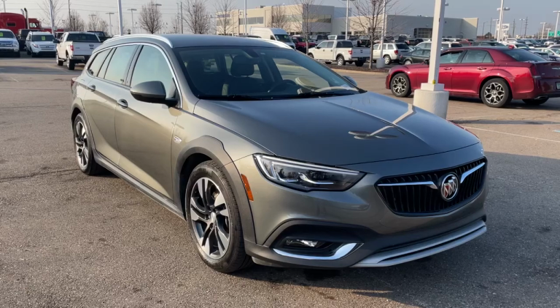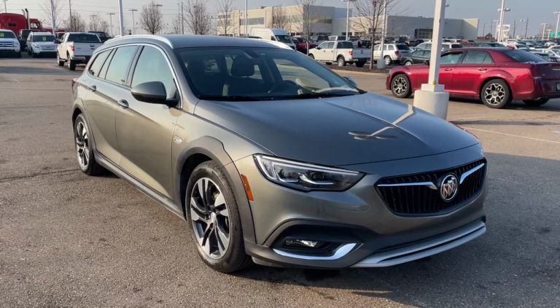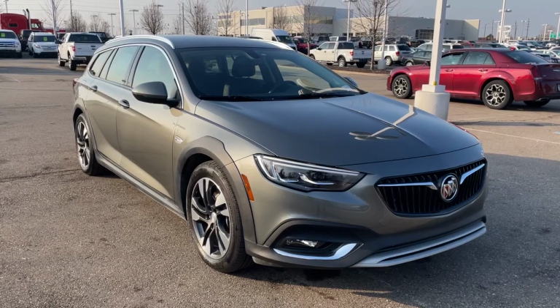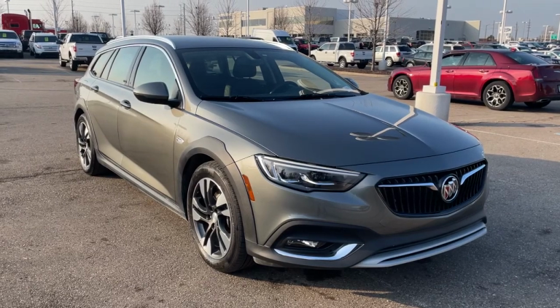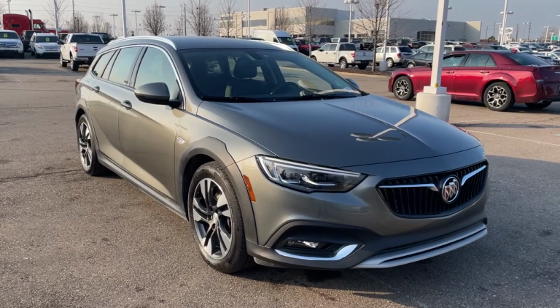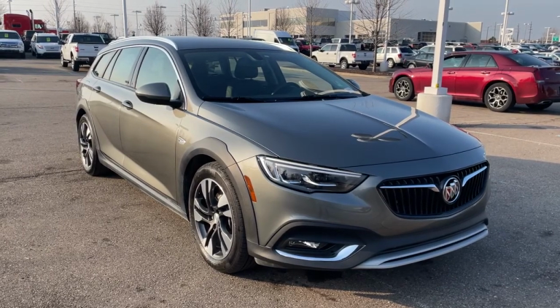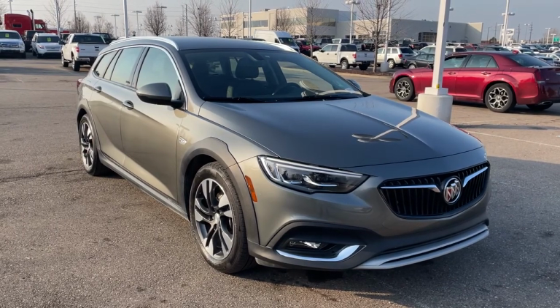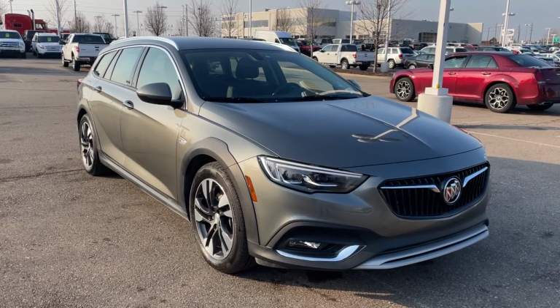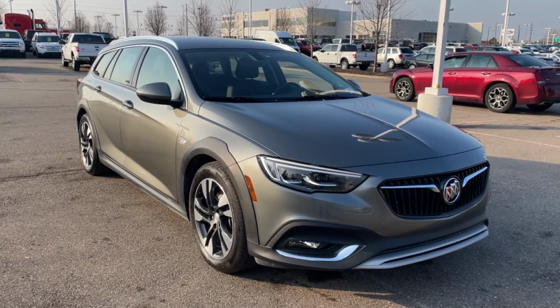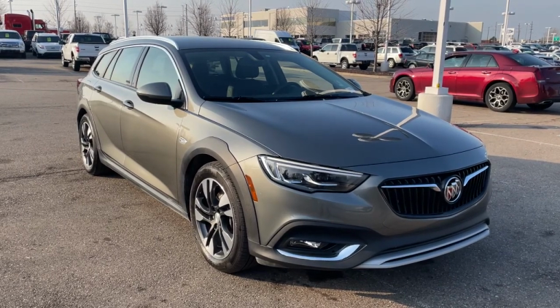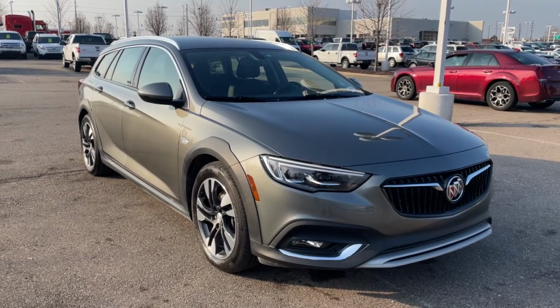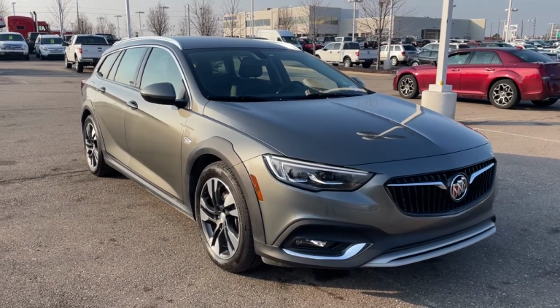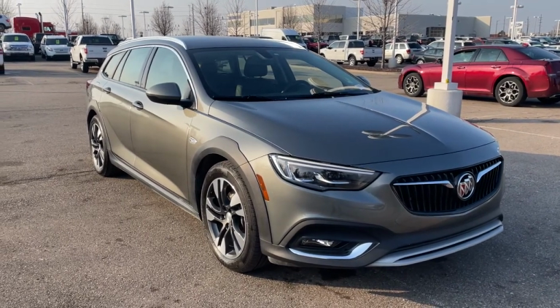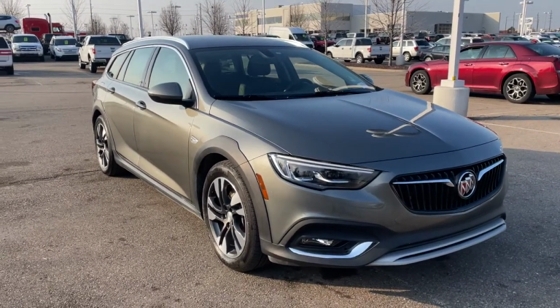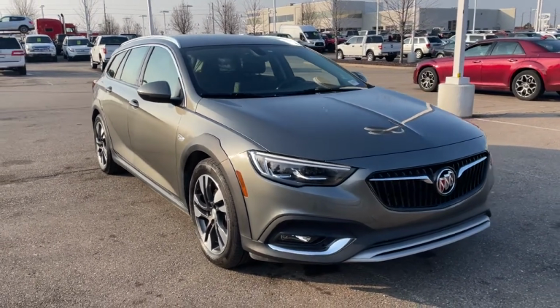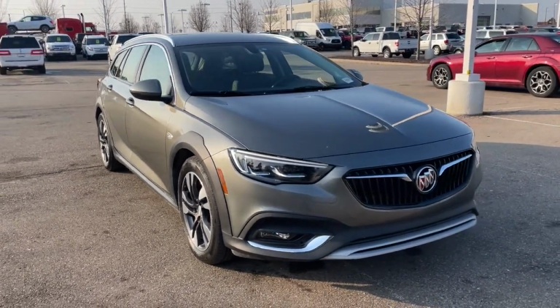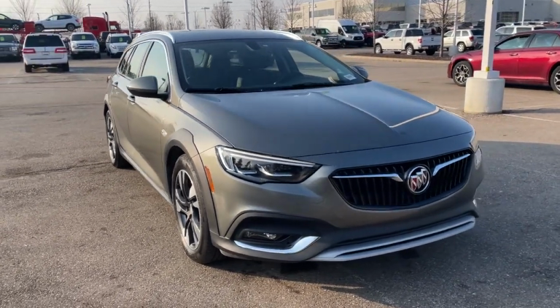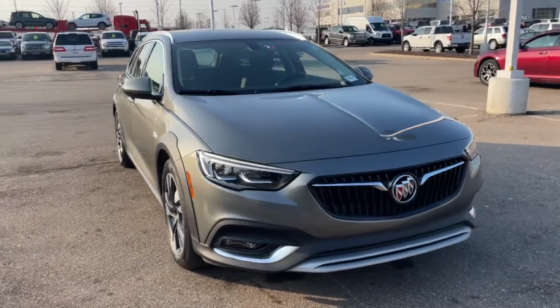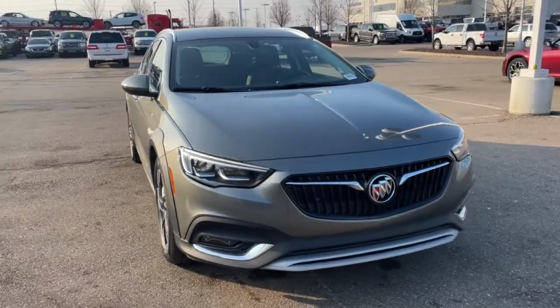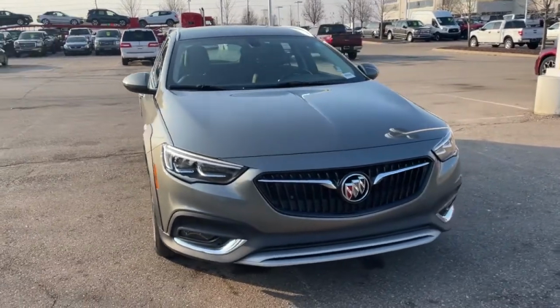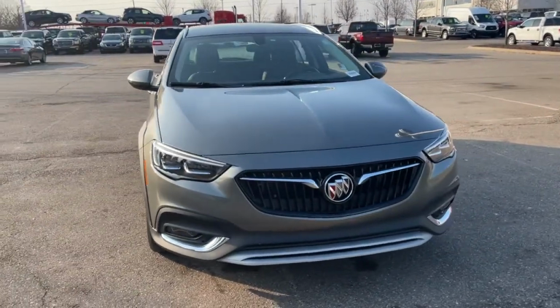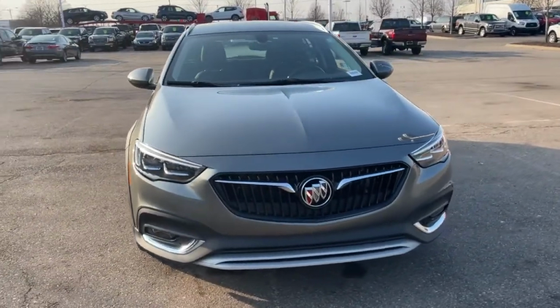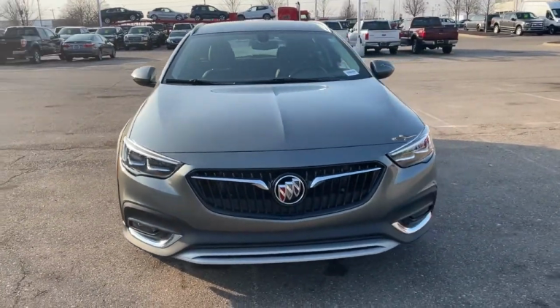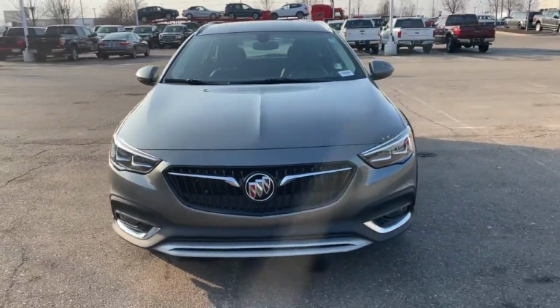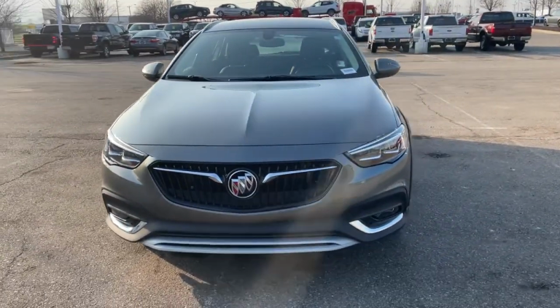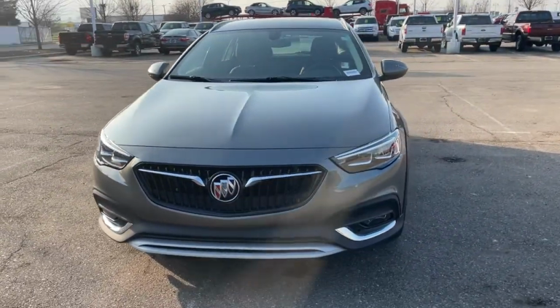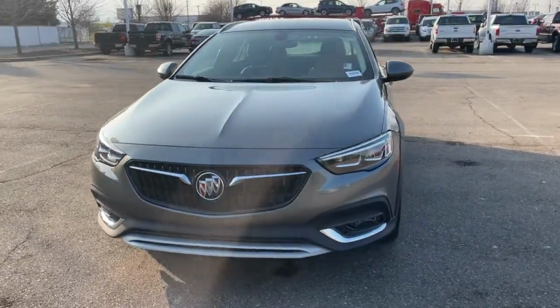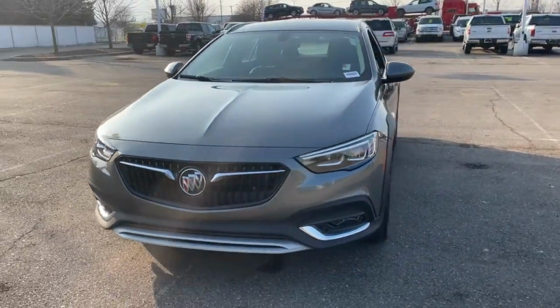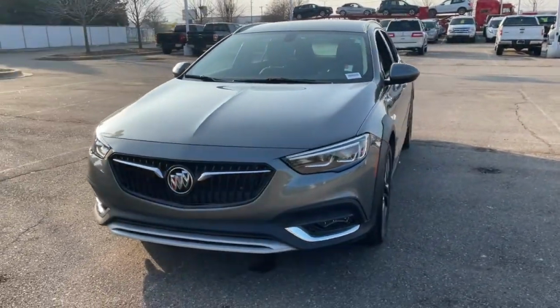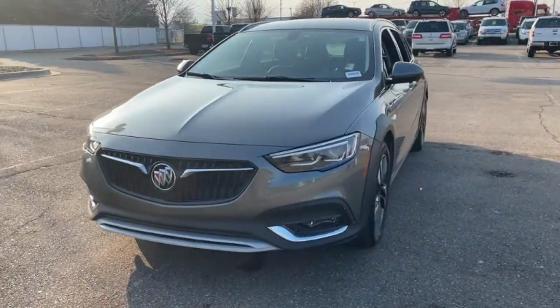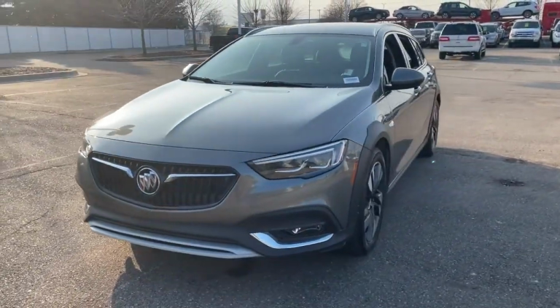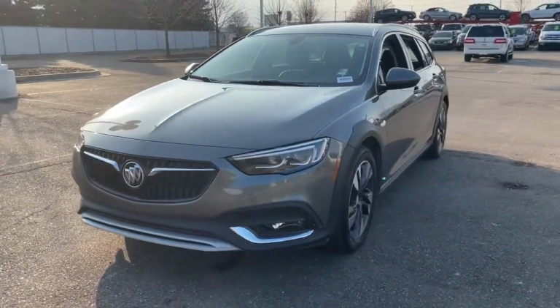Enjoy the view of this 2019 Buick Regal Tour X. With less than 40,000 miles on the odometer, this vehicle stands out from the rest.